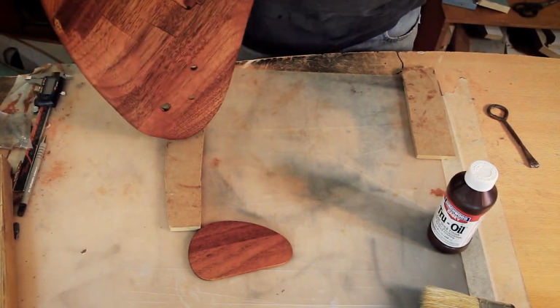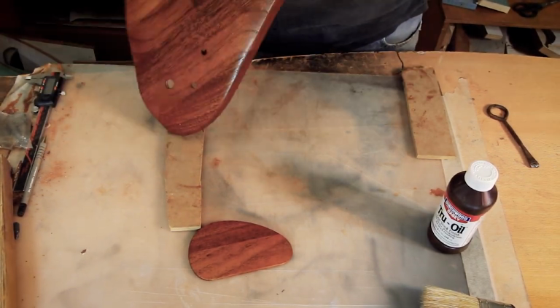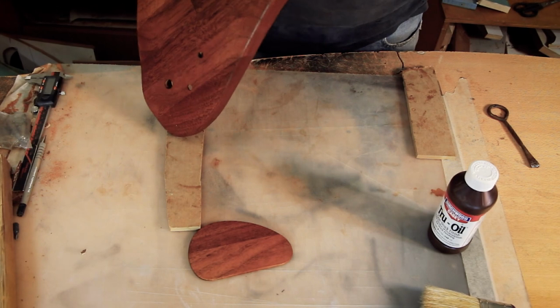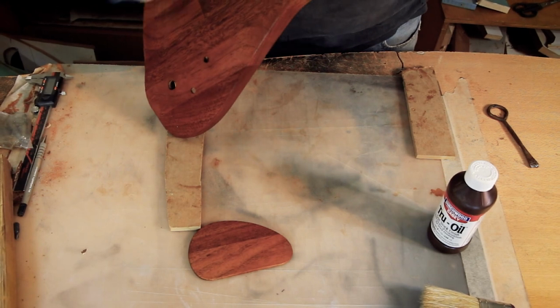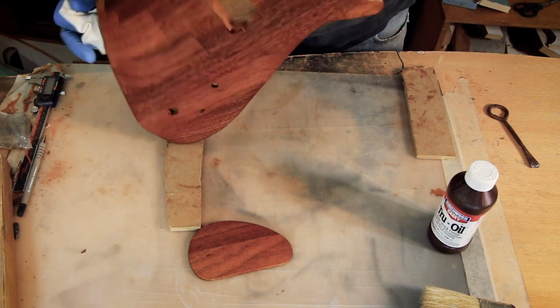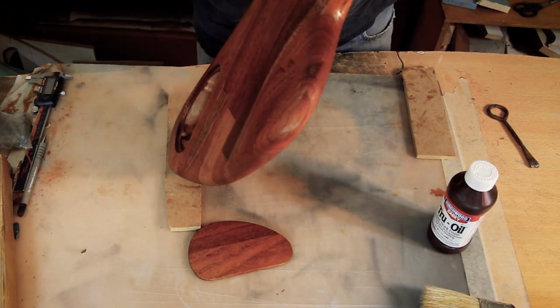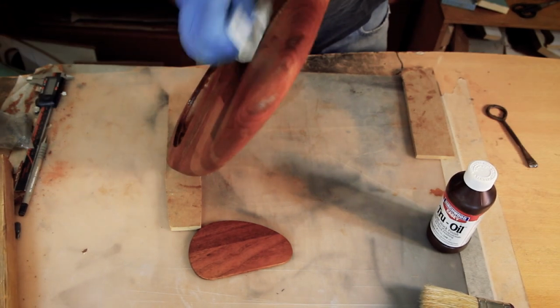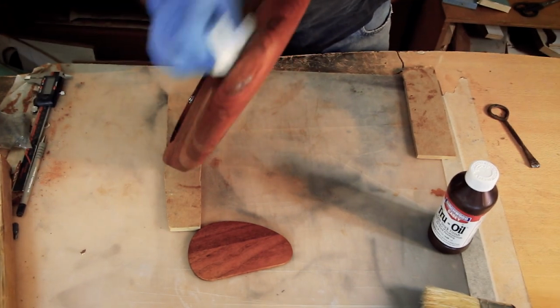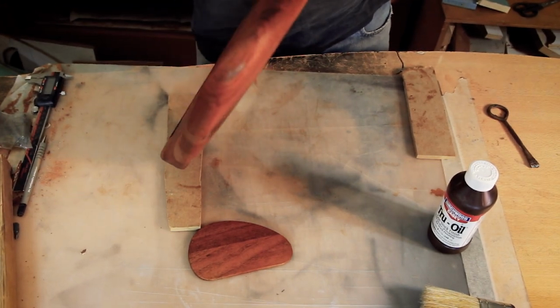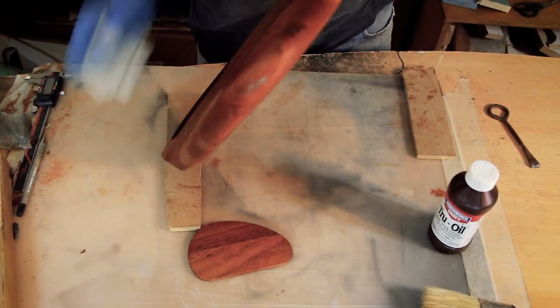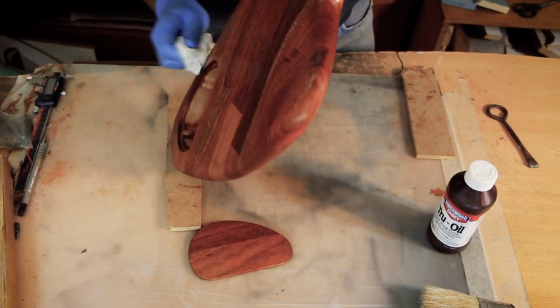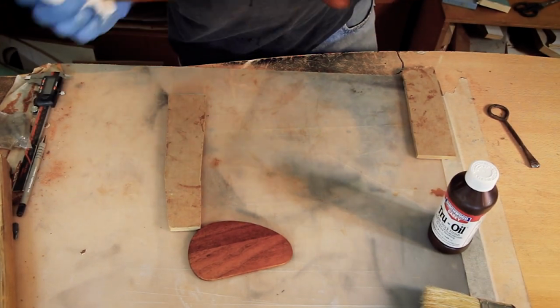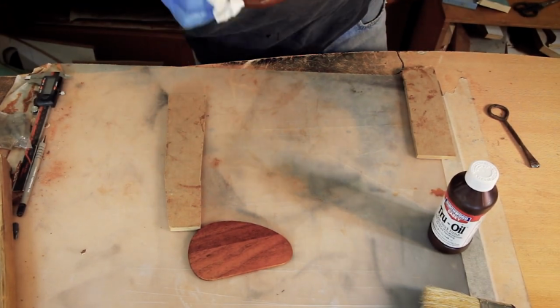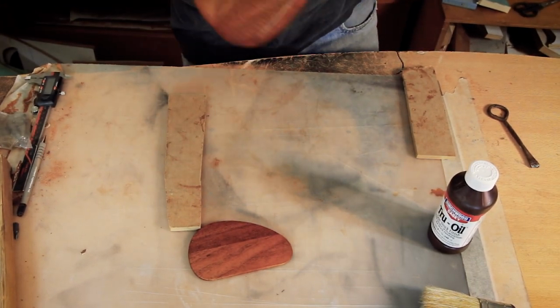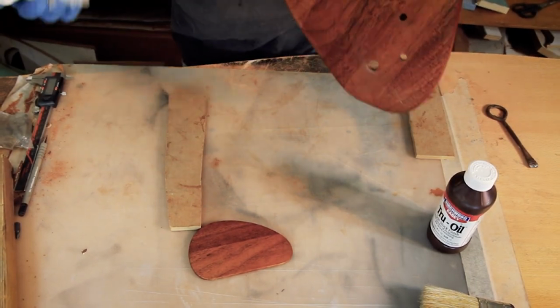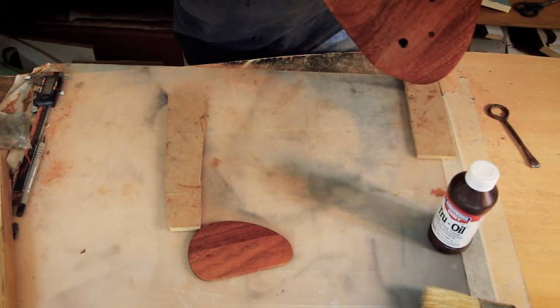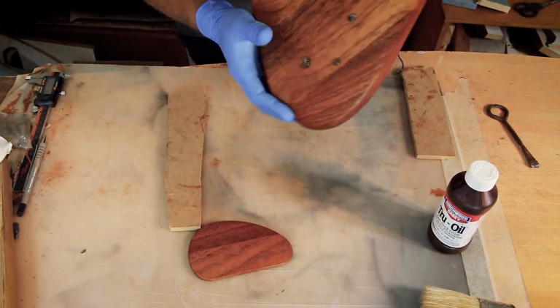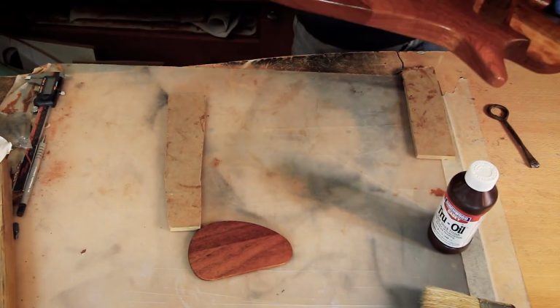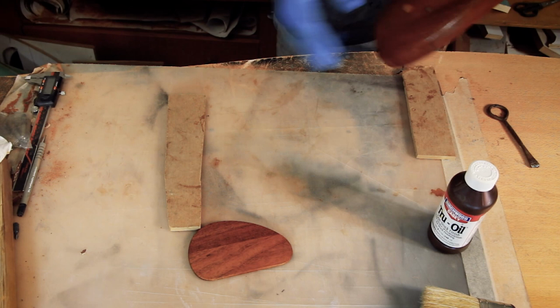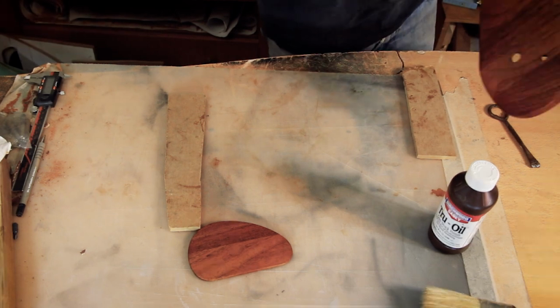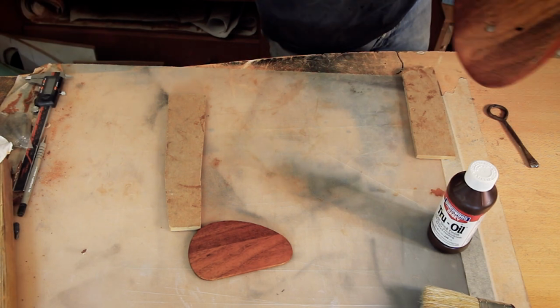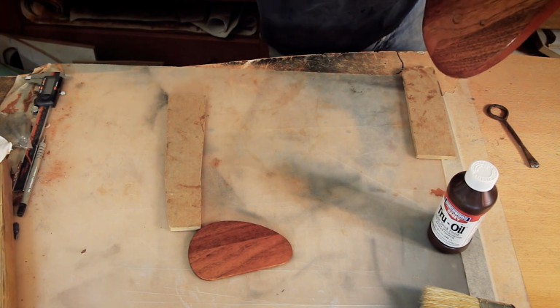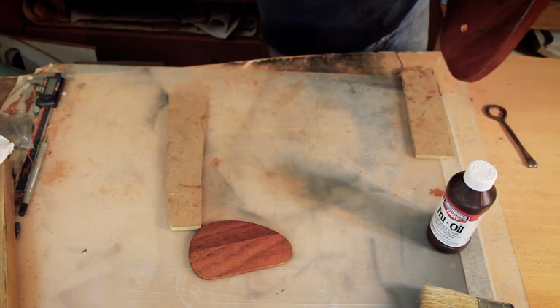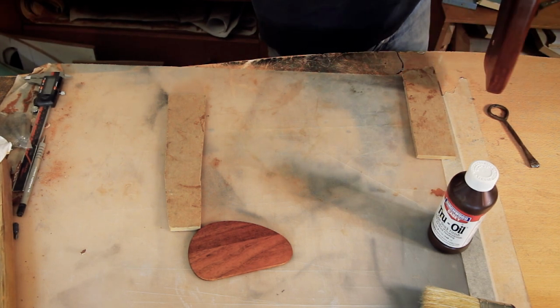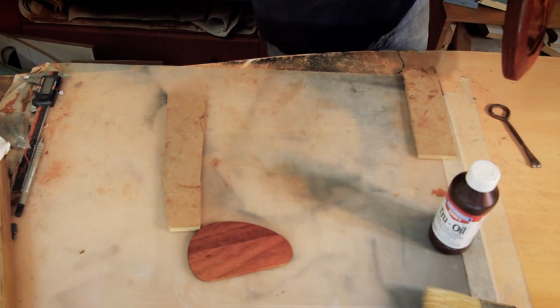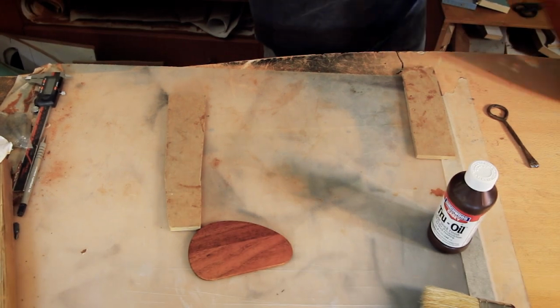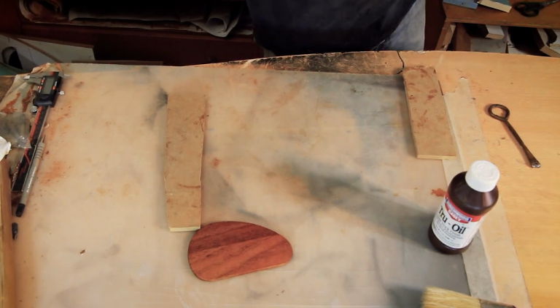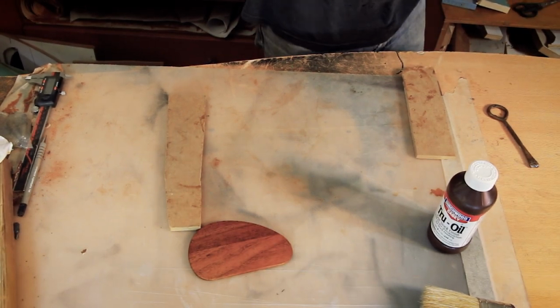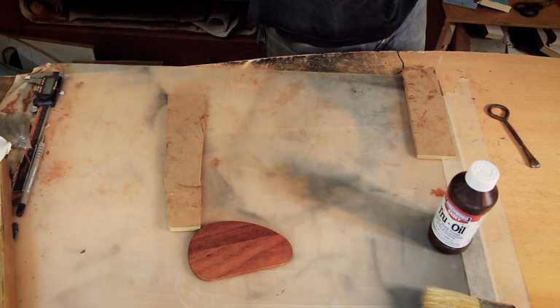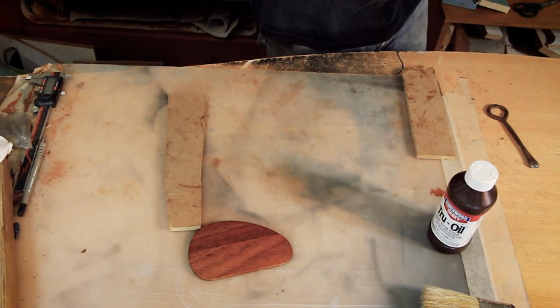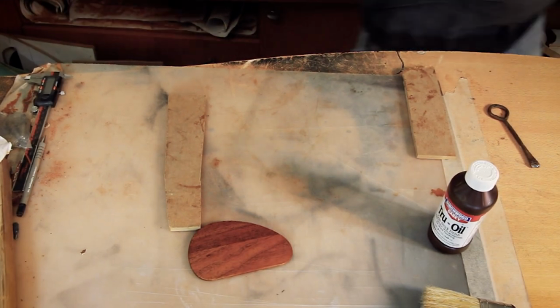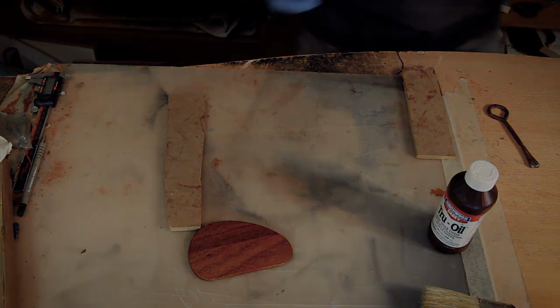You can always test it, and if anything doesn't go the way you like, you just layer another two or three coats on top of it and you should be fine.